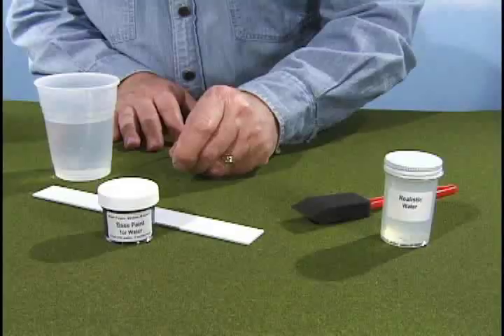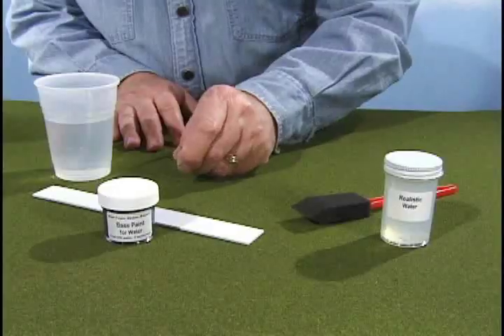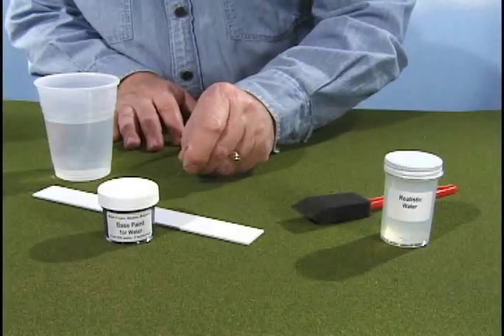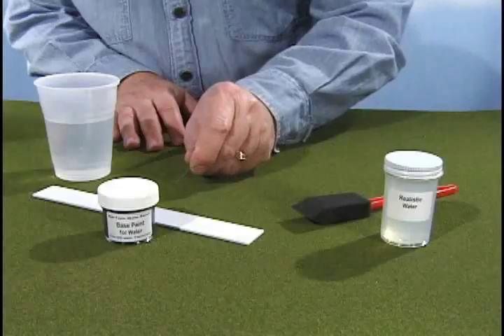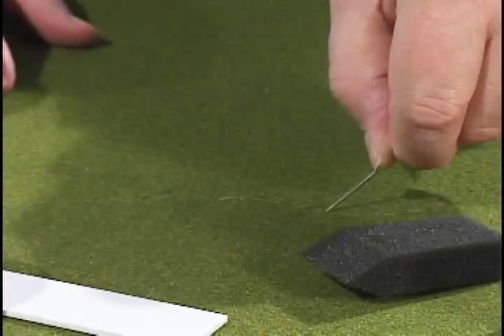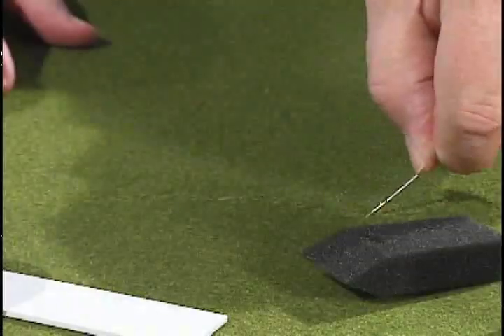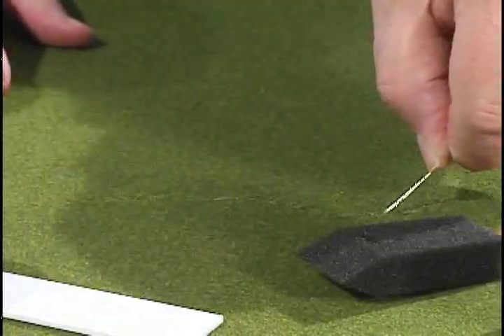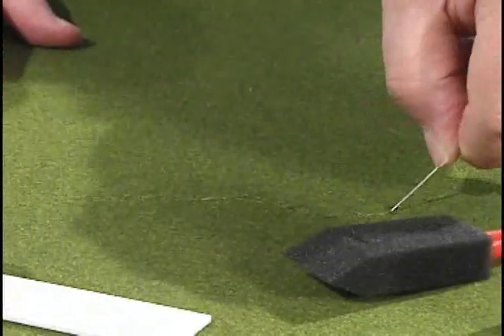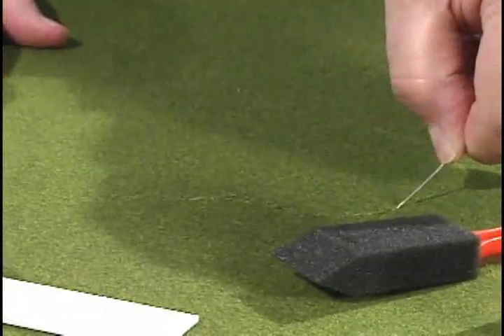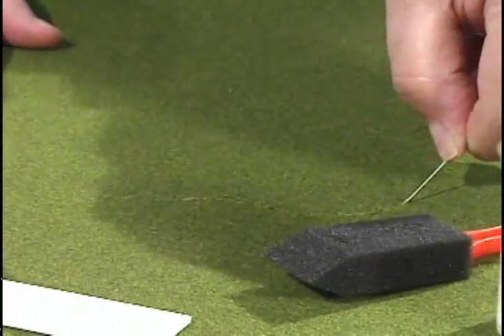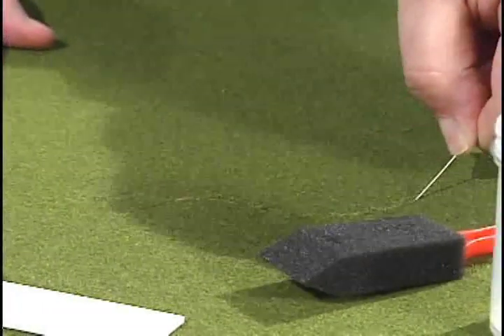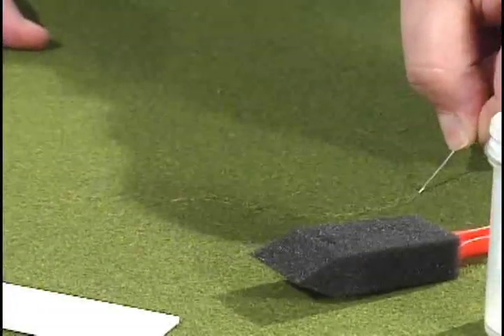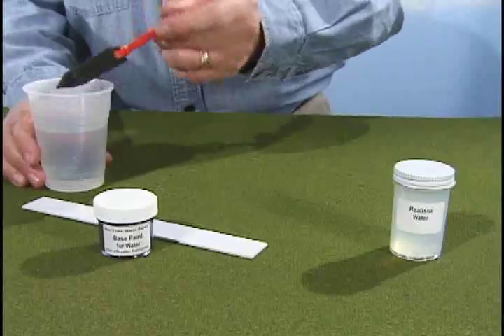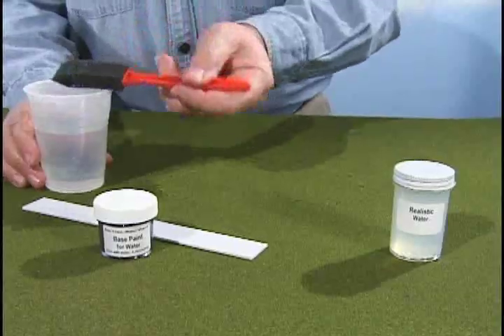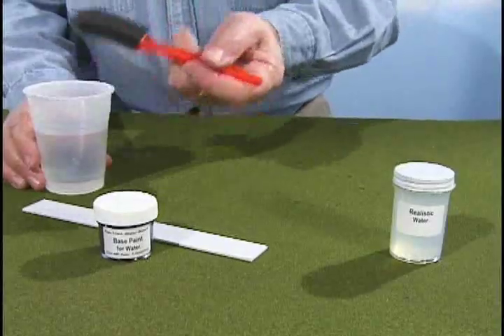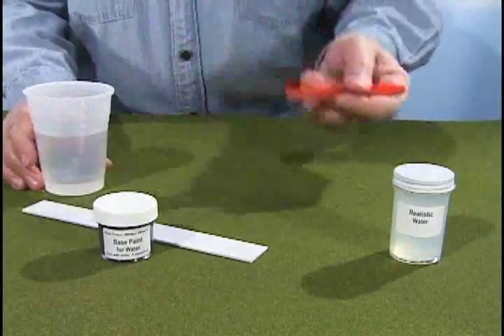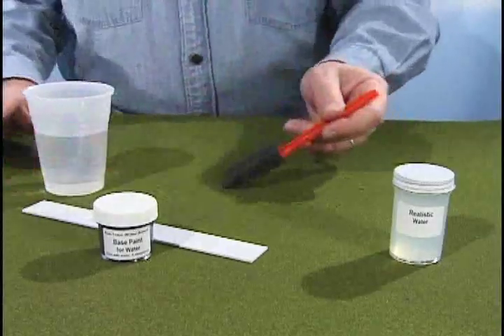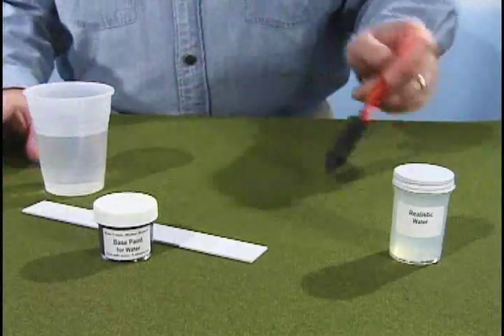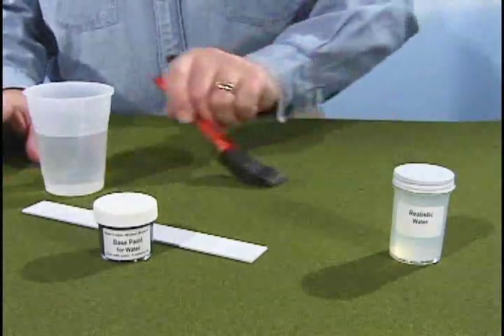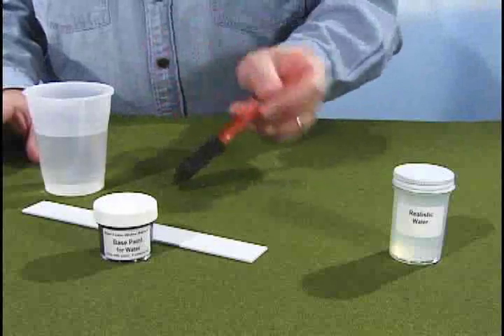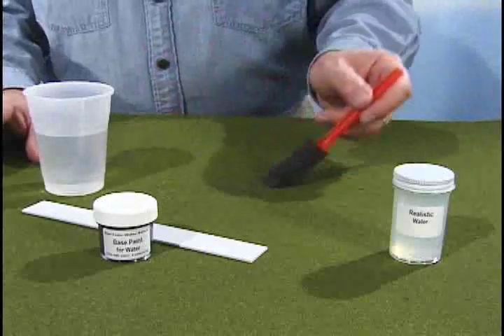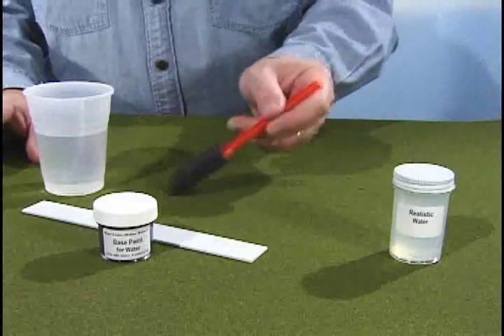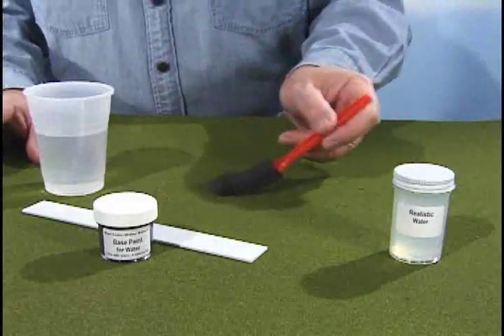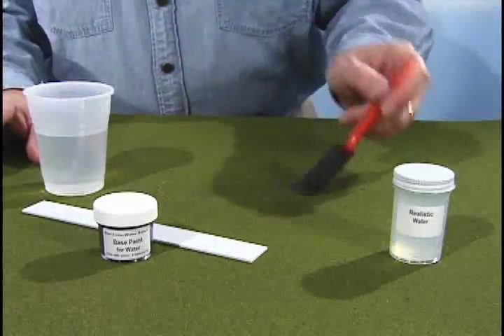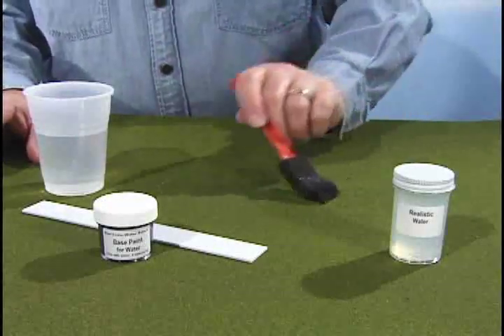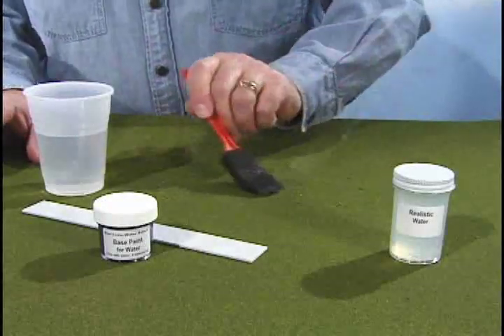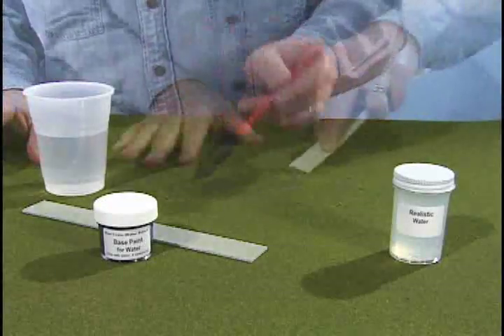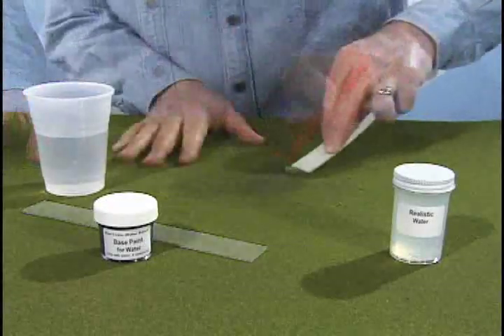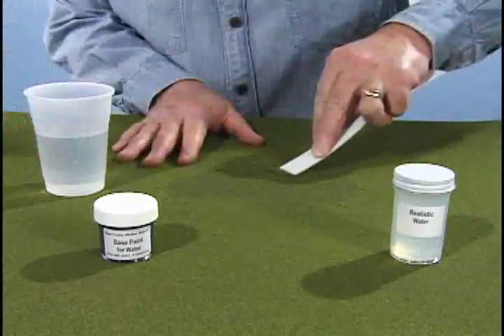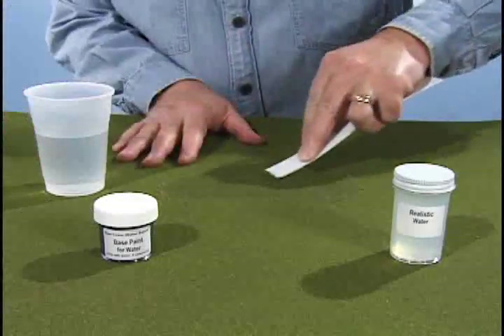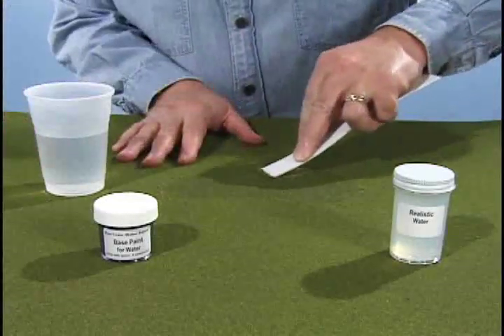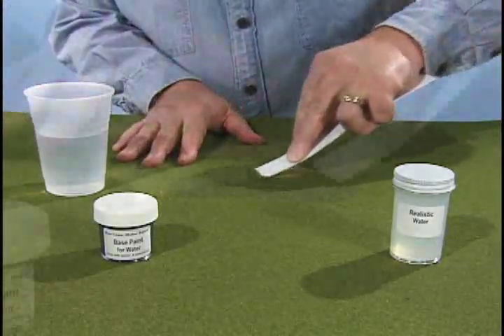Select your water areas and mark with a sharp object. Use the foam brush to wet the marked area with water. Remove the turf with the scraper.